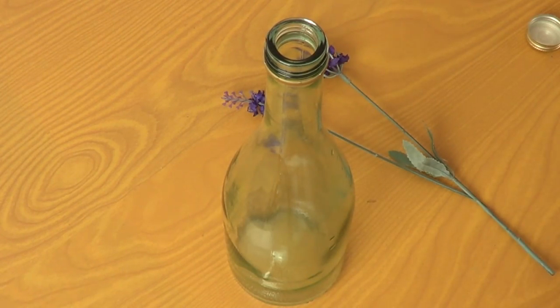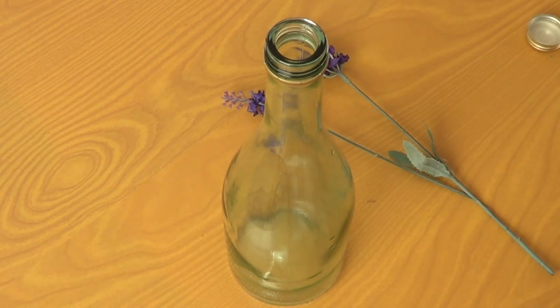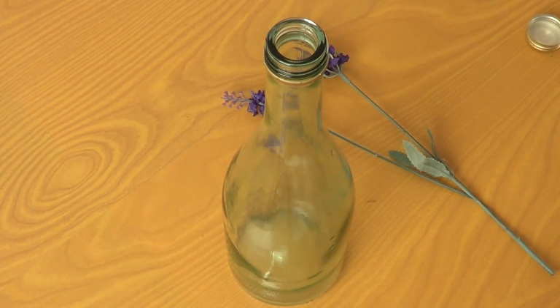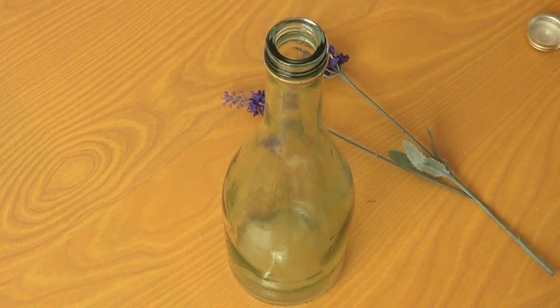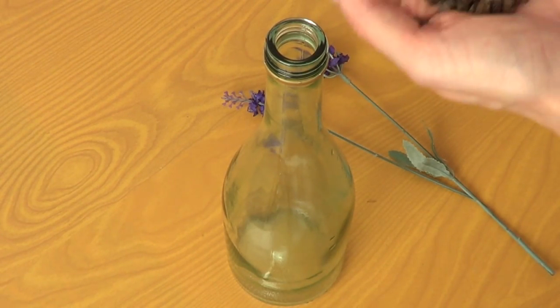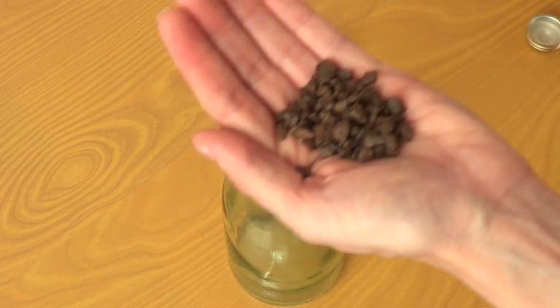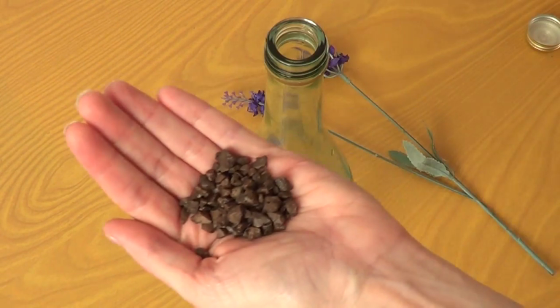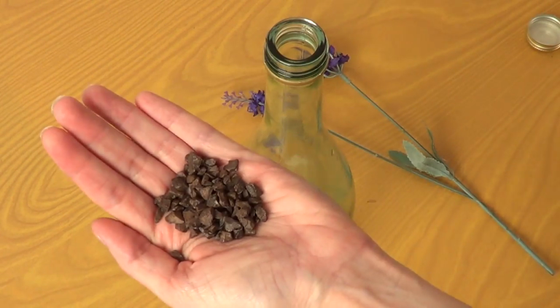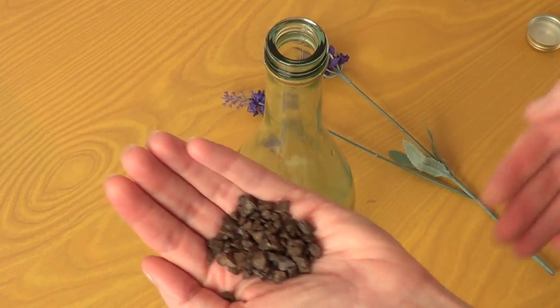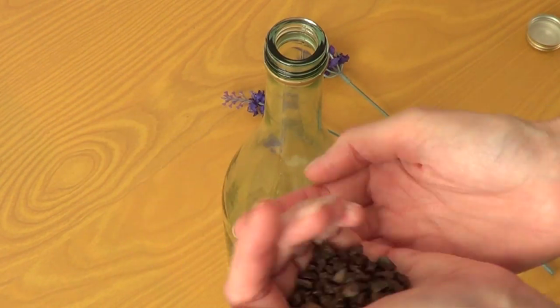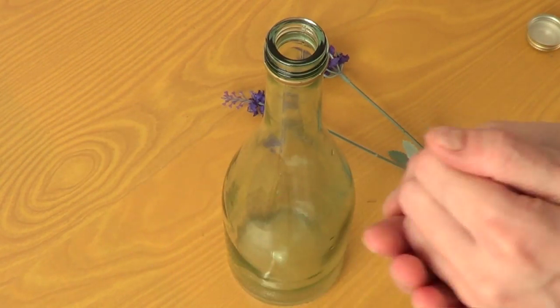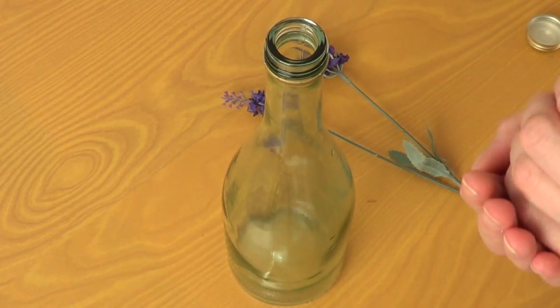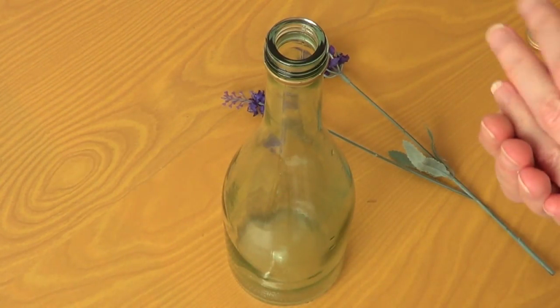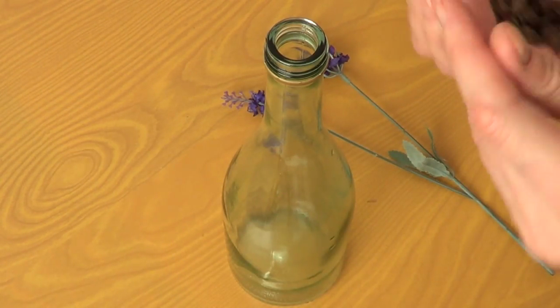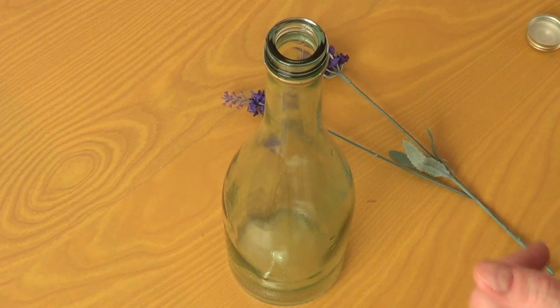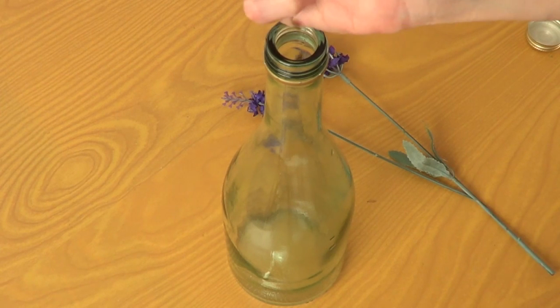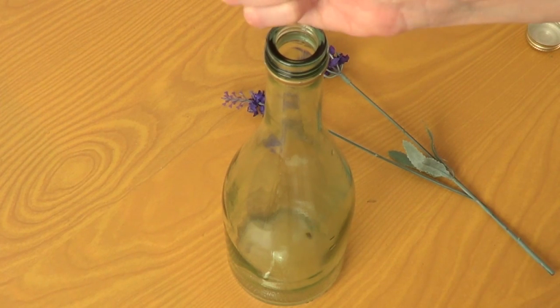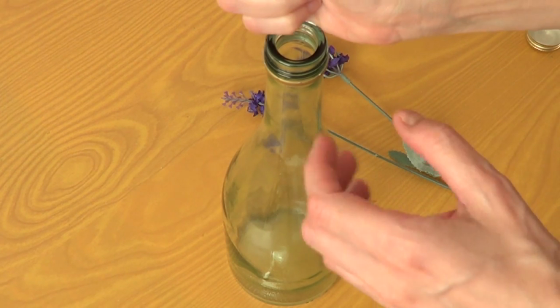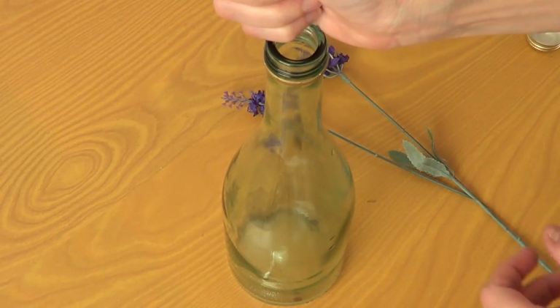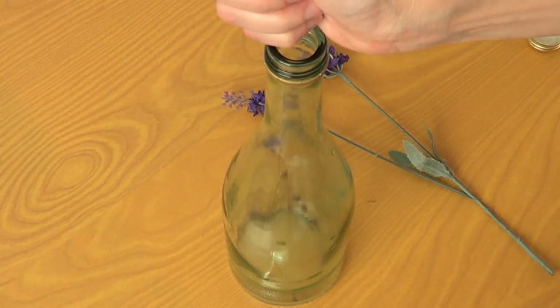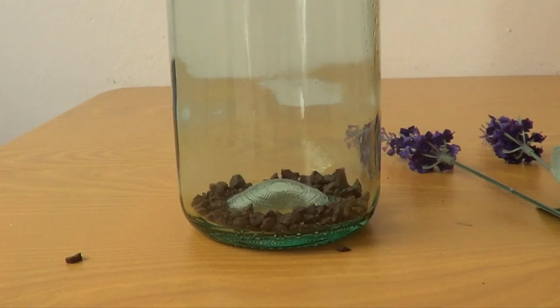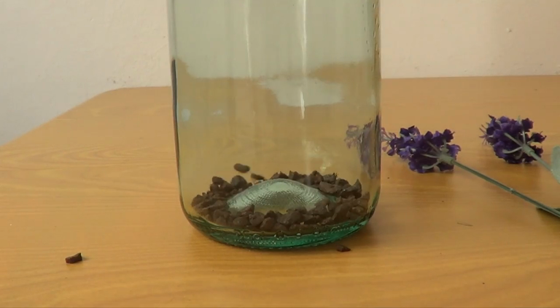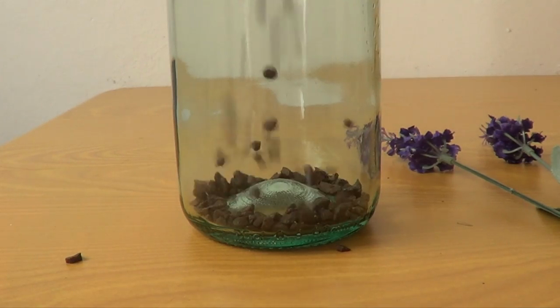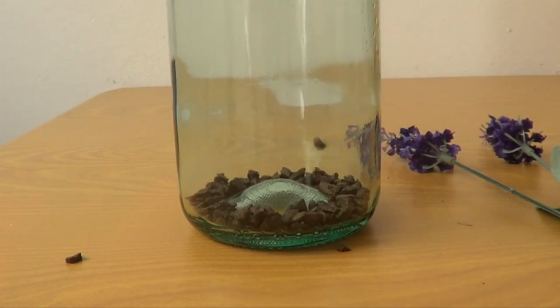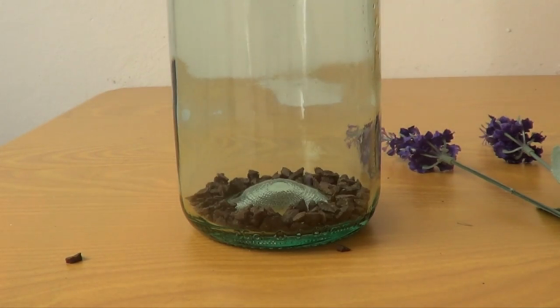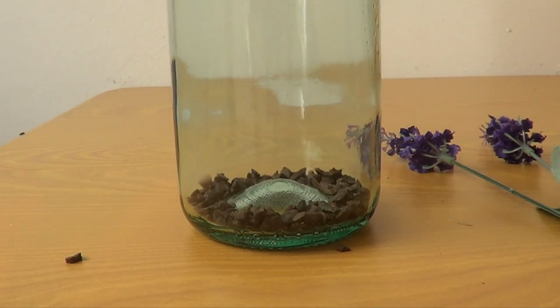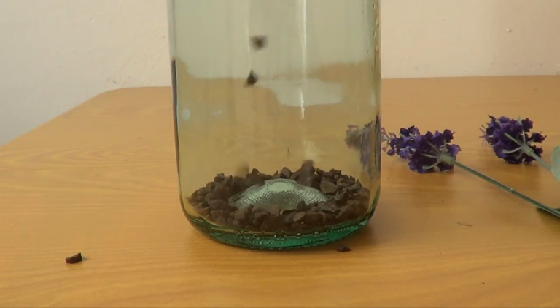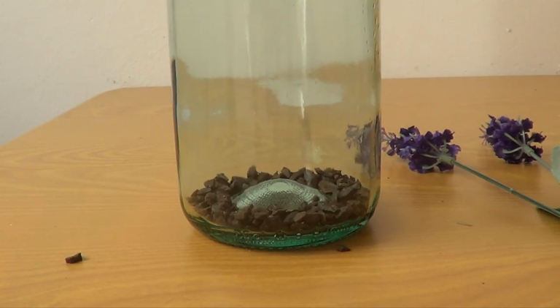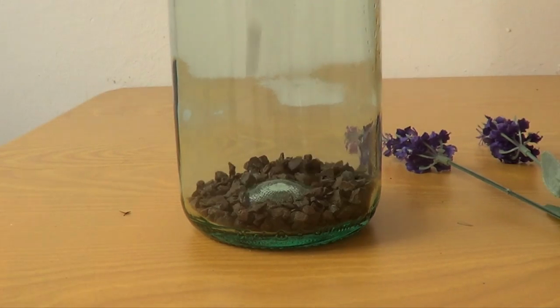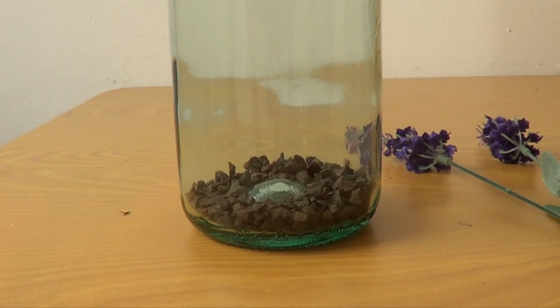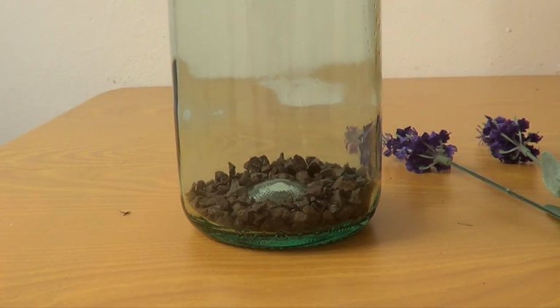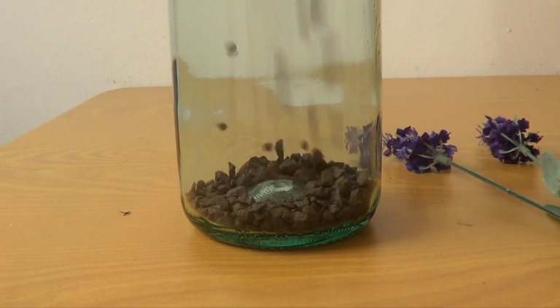To fill it I chose these really tiny stones that I found at the craft store. How many depends on your personal taste — this is all I had, so this is all I'm adding.